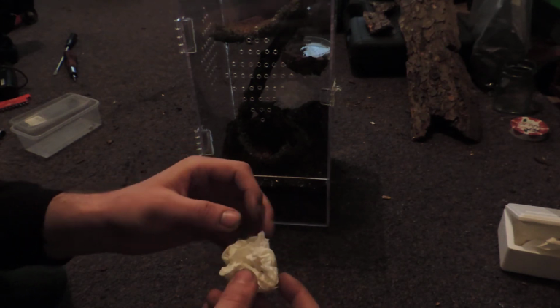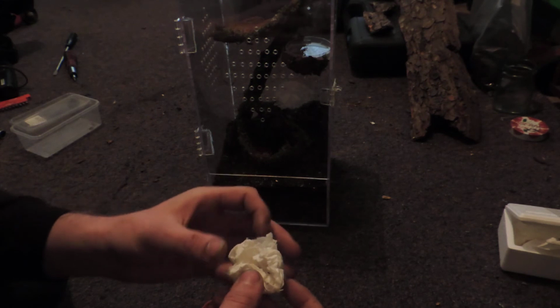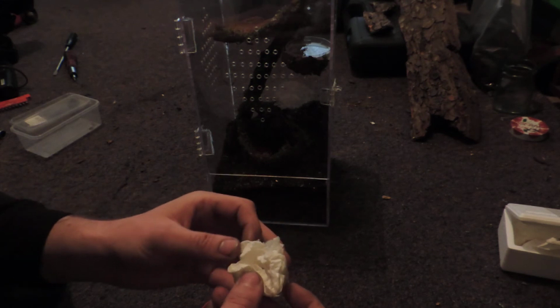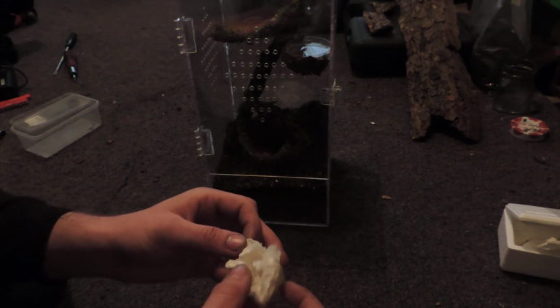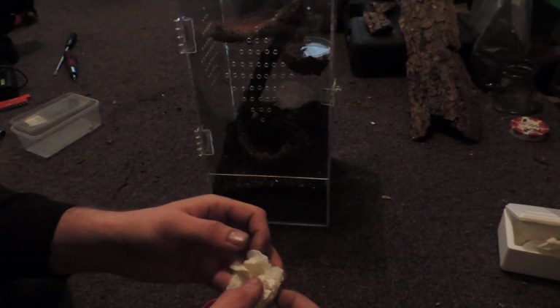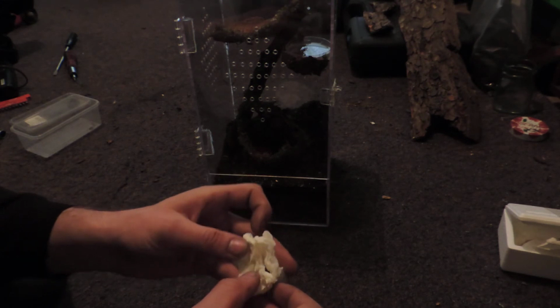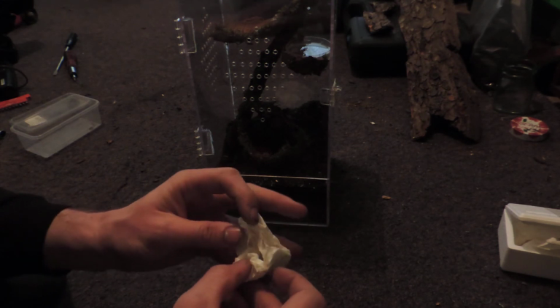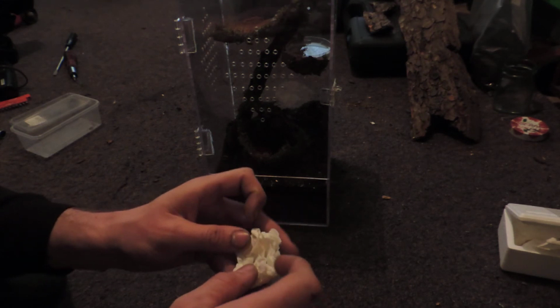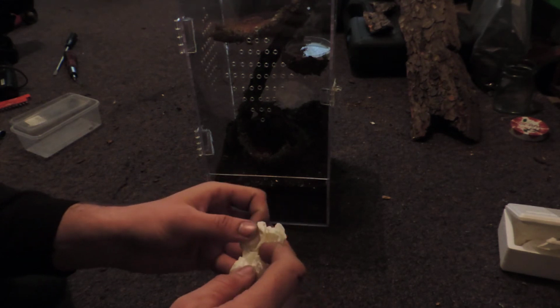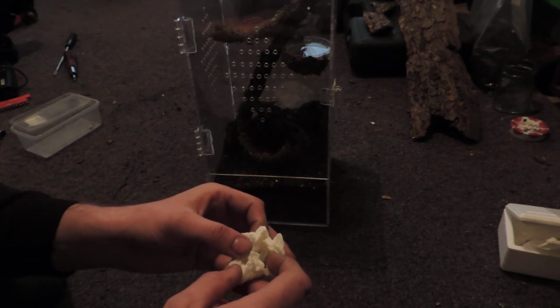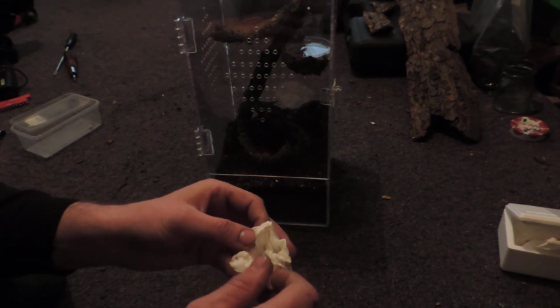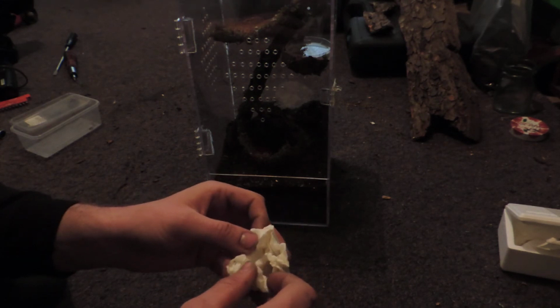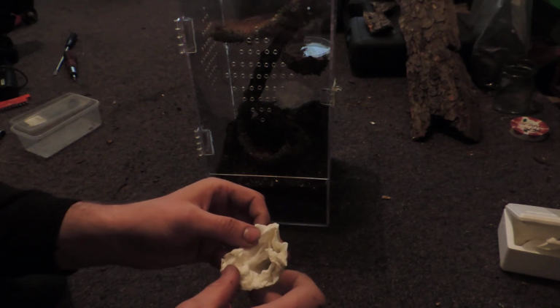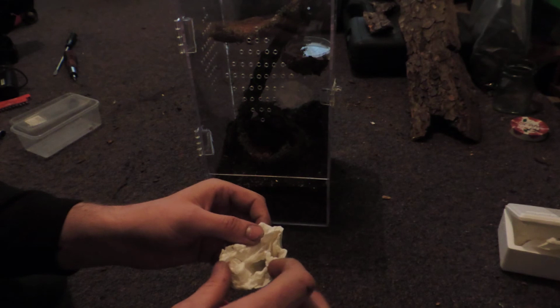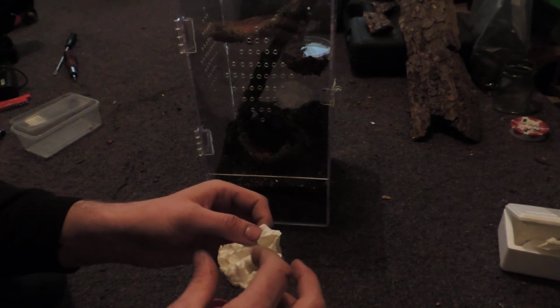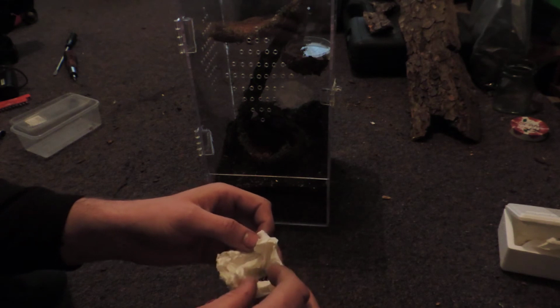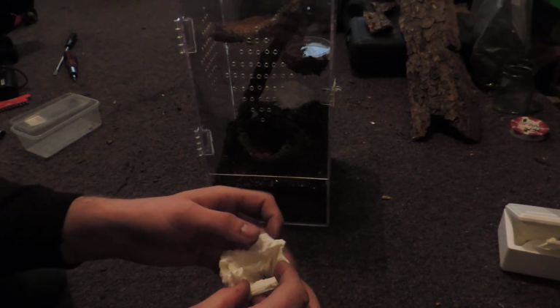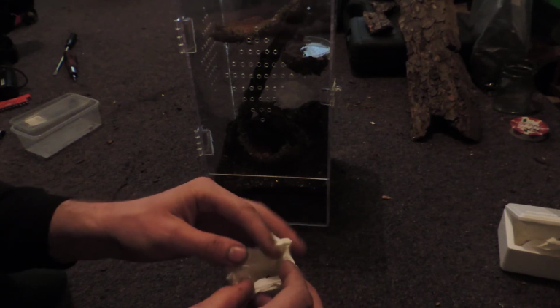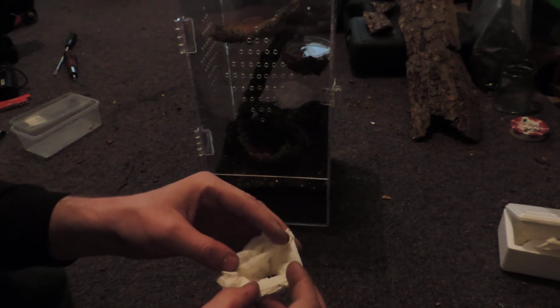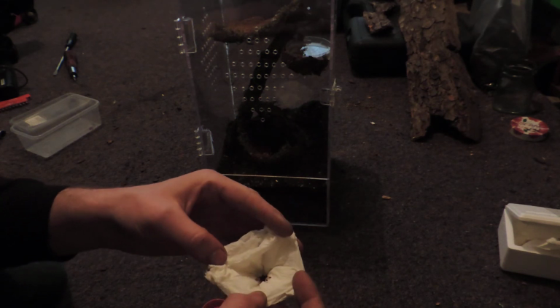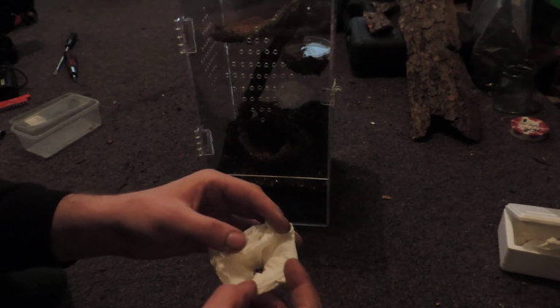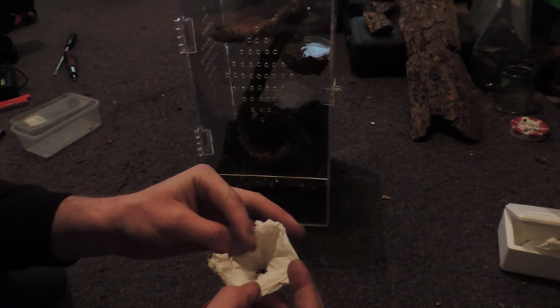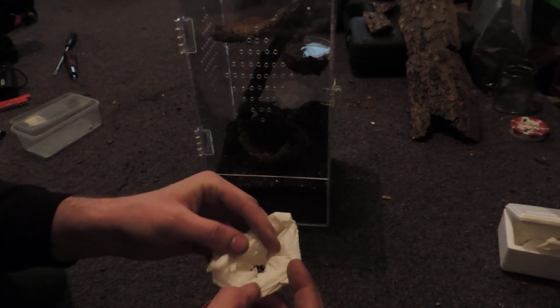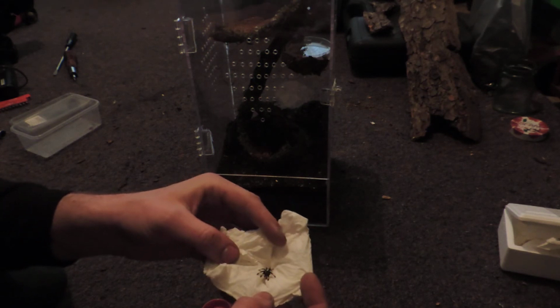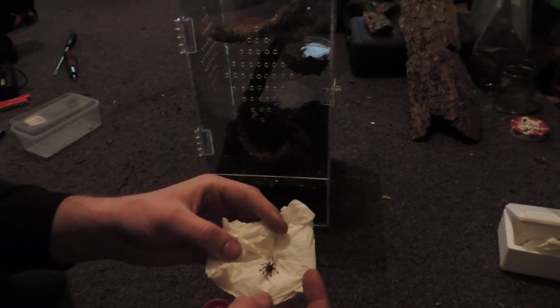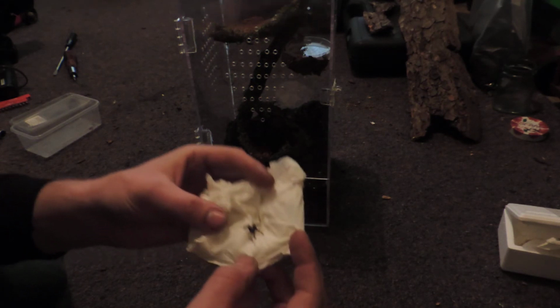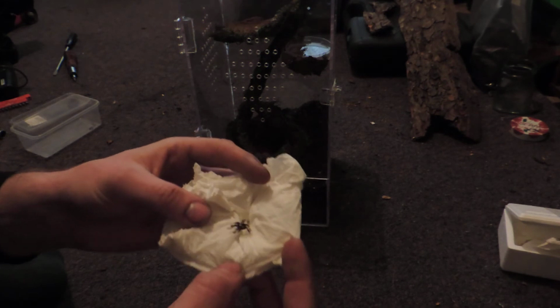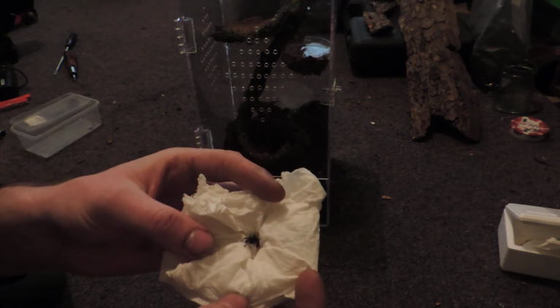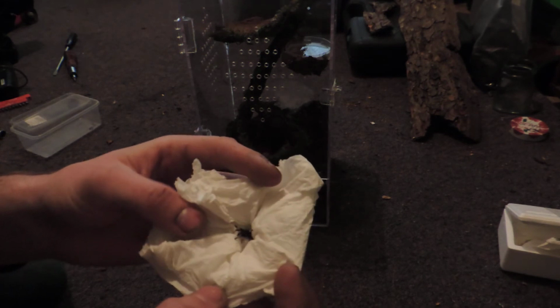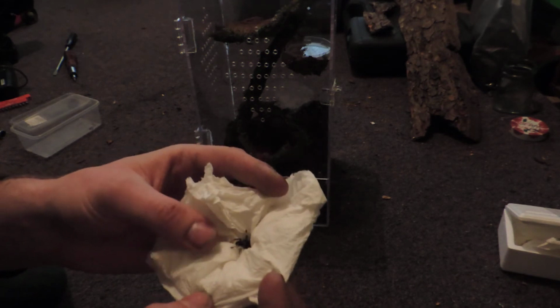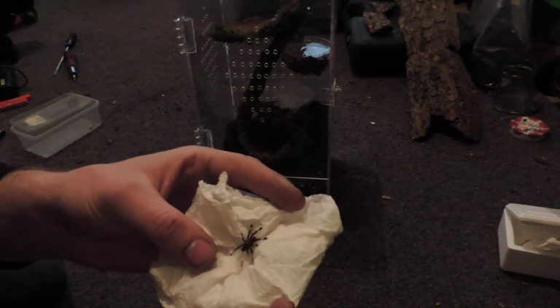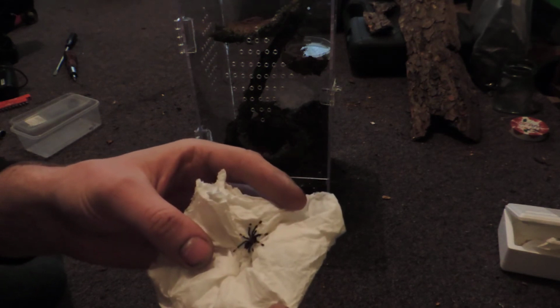It's a little one — smaller than the one I've already got. Look at that little dude!